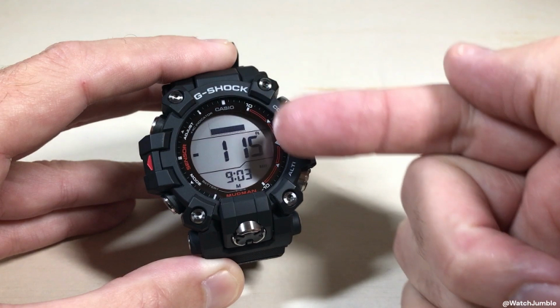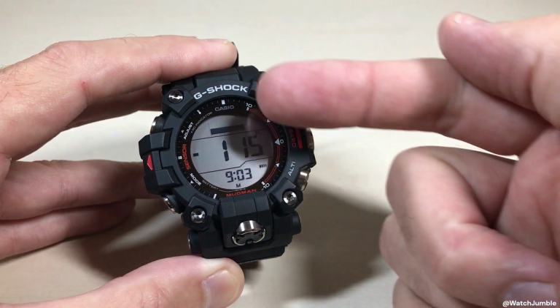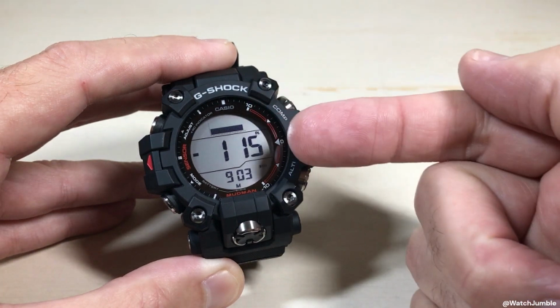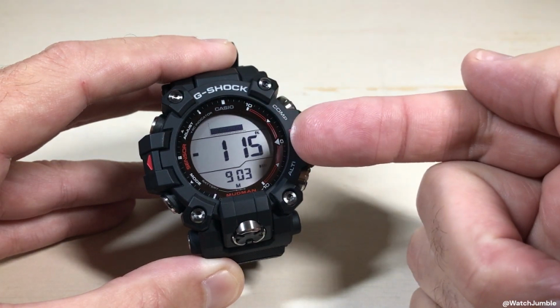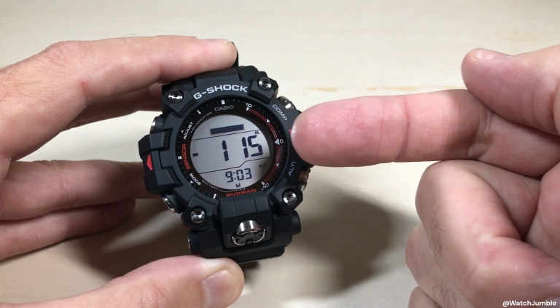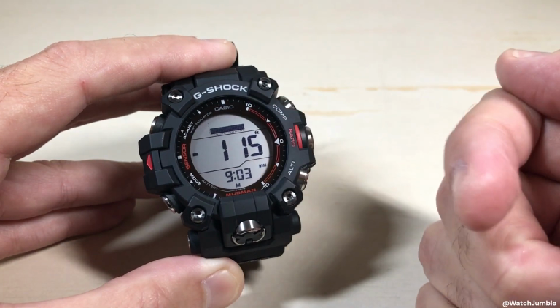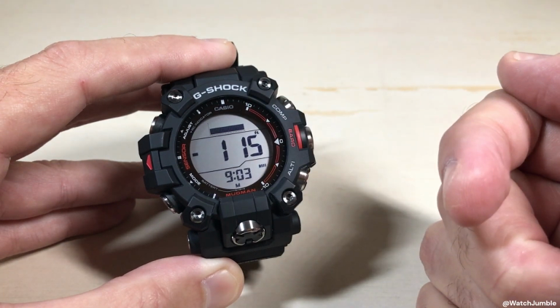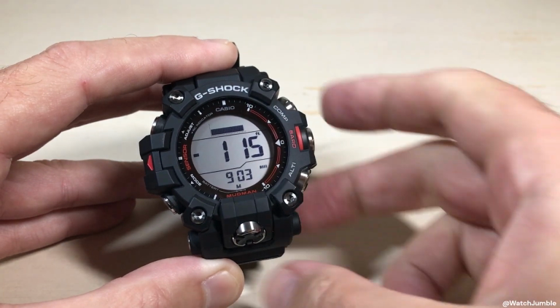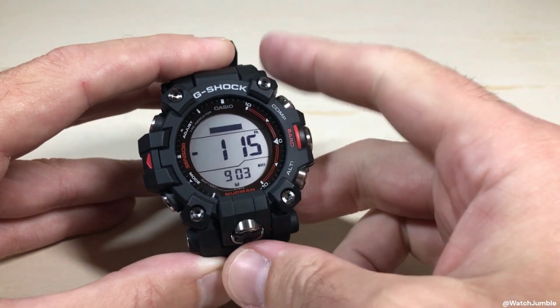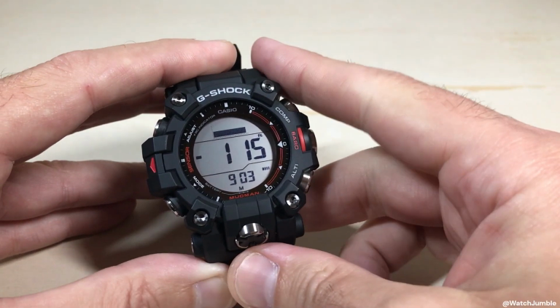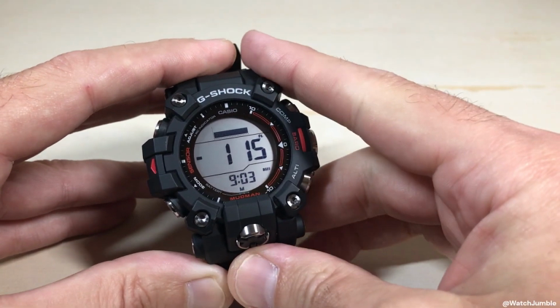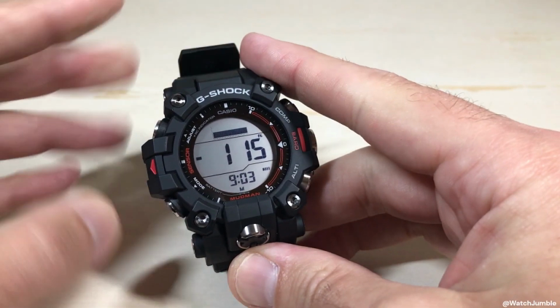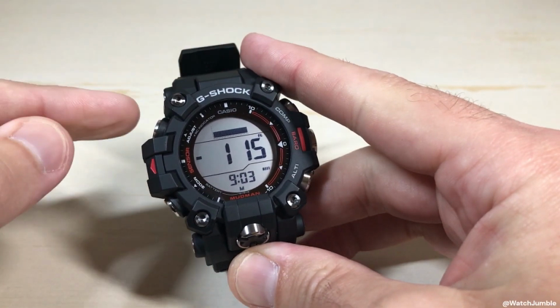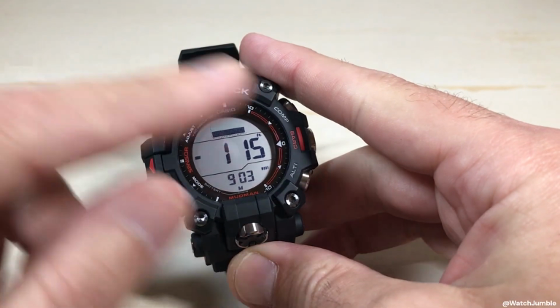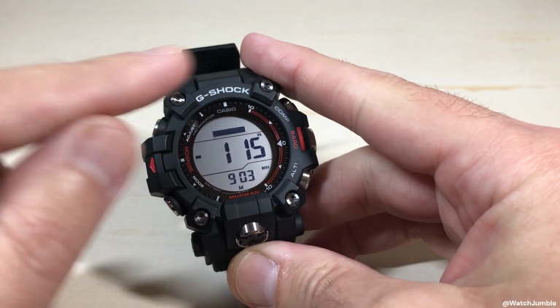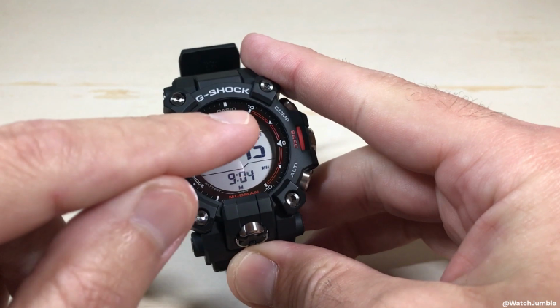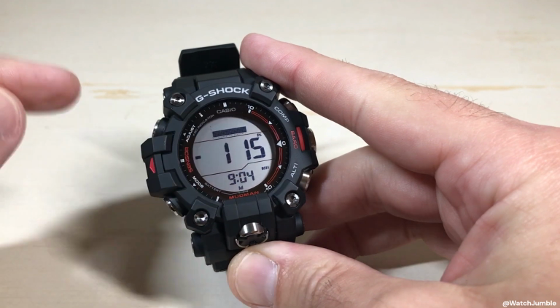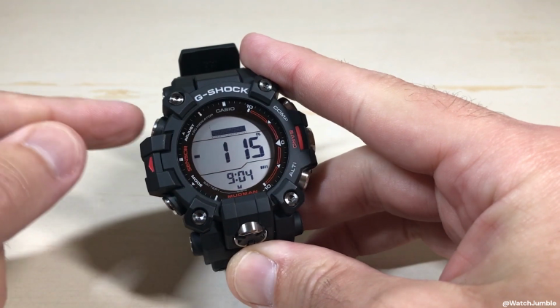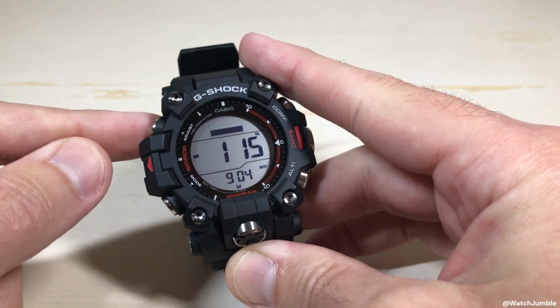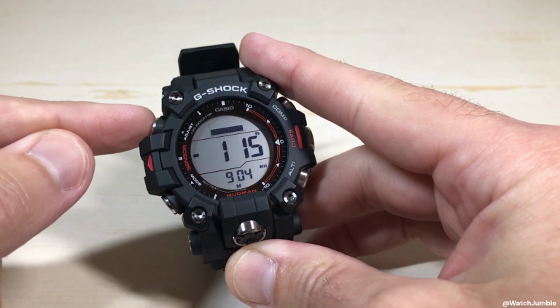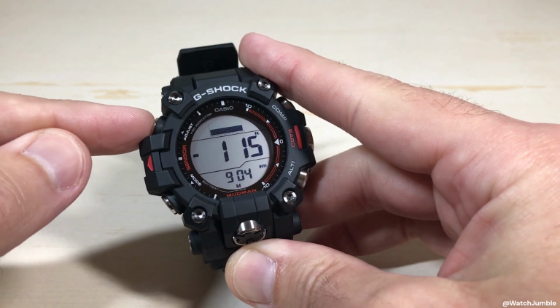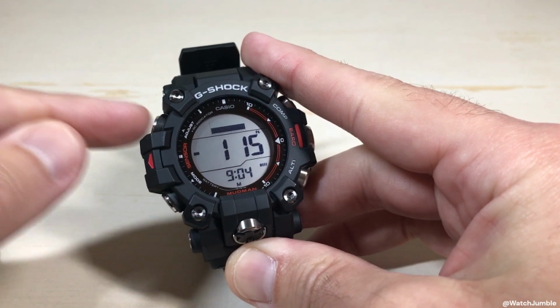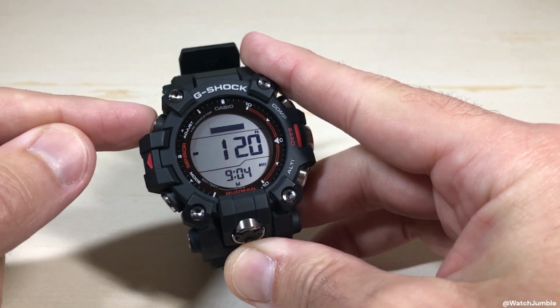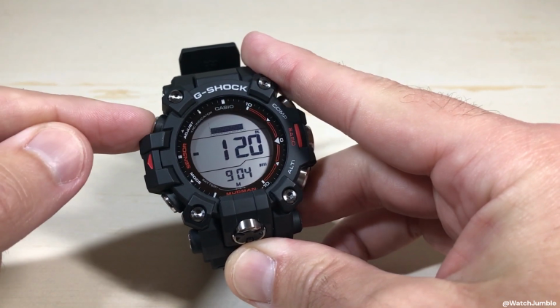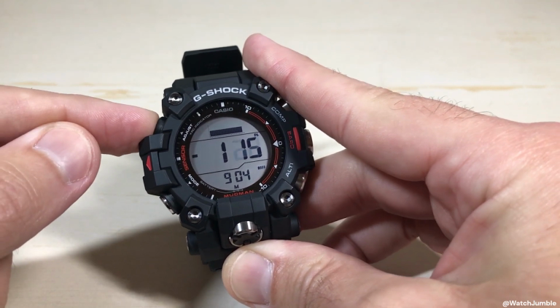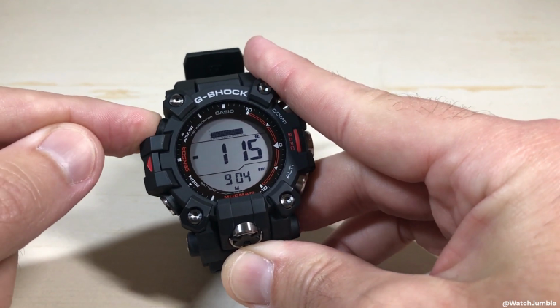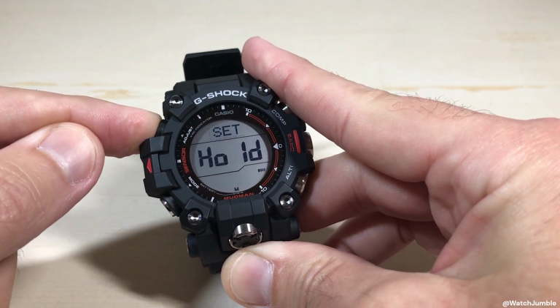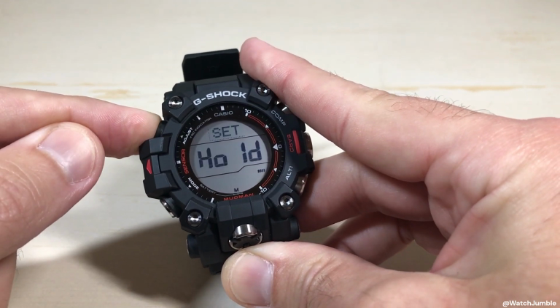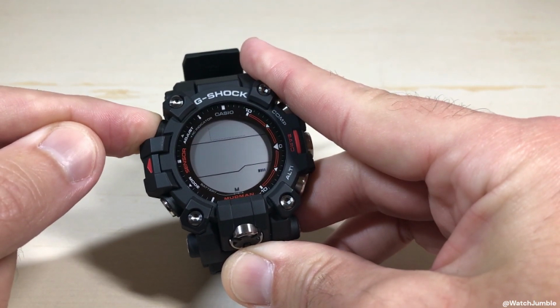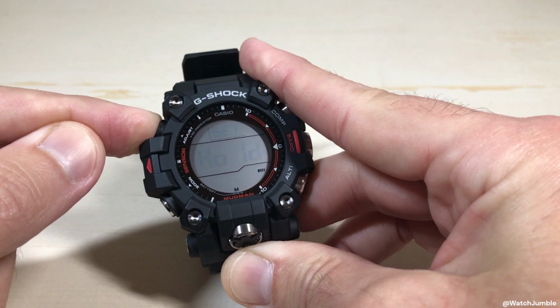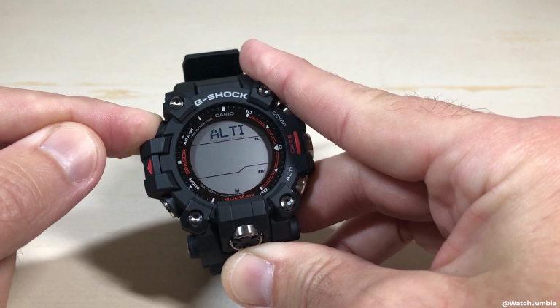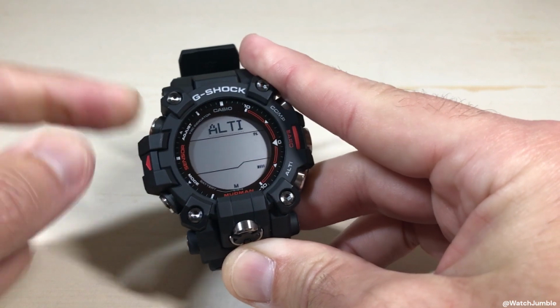This reading that it's taking can be adjusted. We're going to go ahead and look at our settings. While we're in the altimeter mode, we're going to press and hold the top left button, which is the adjust button. Hold it for a couple of seconds.